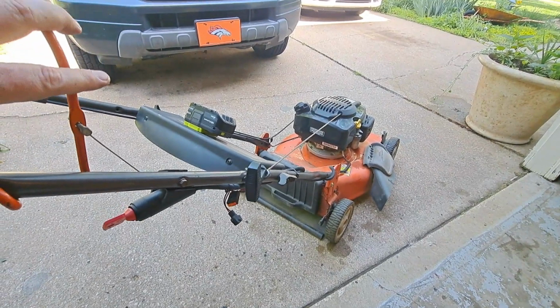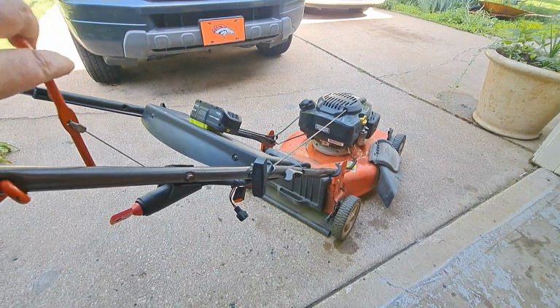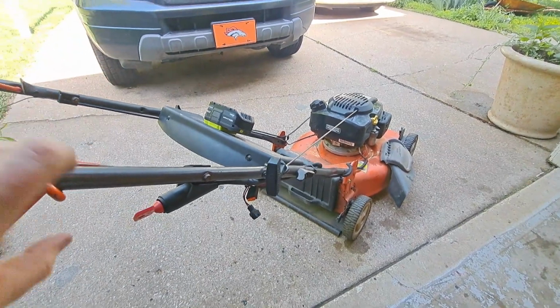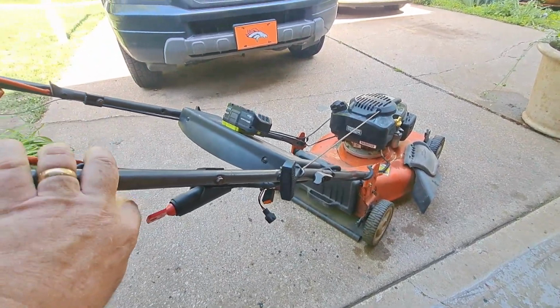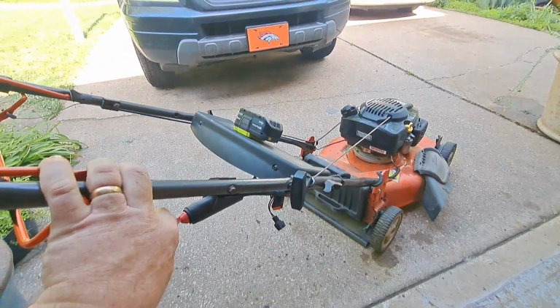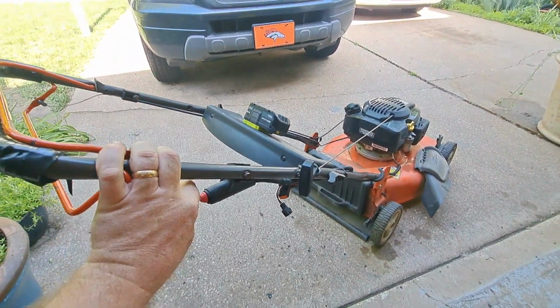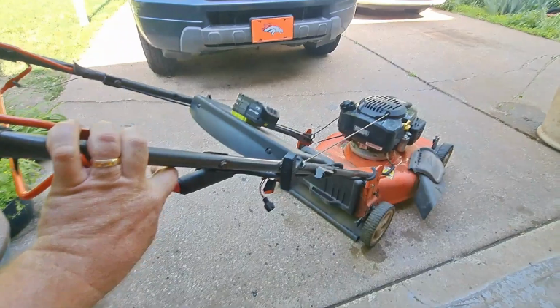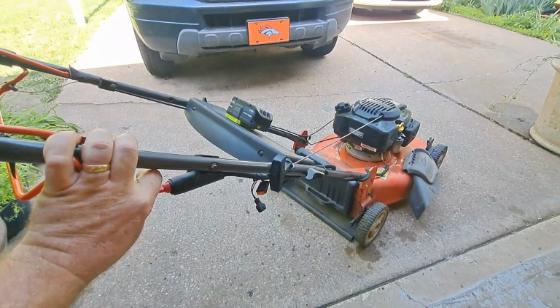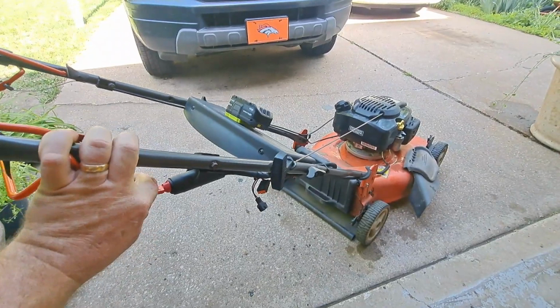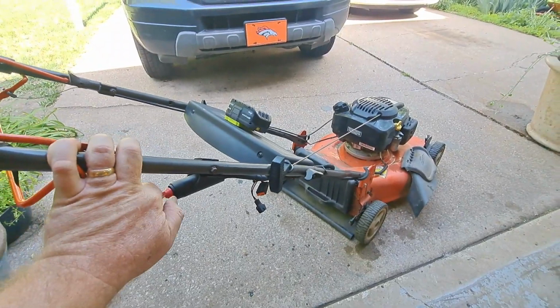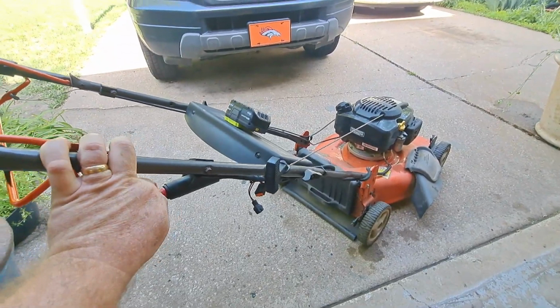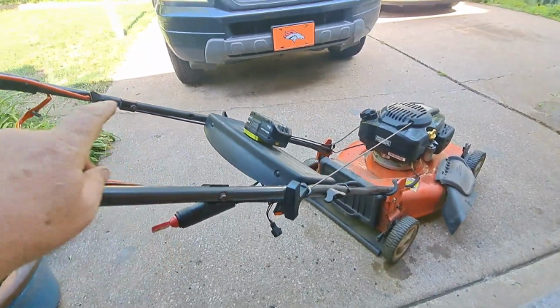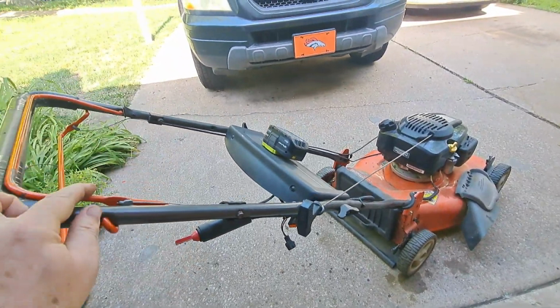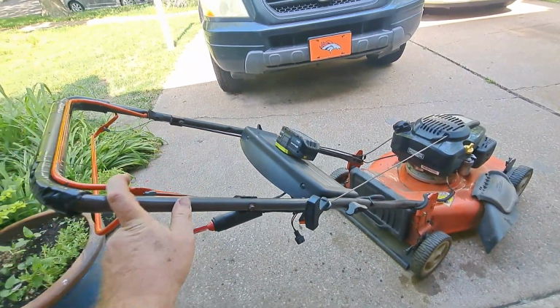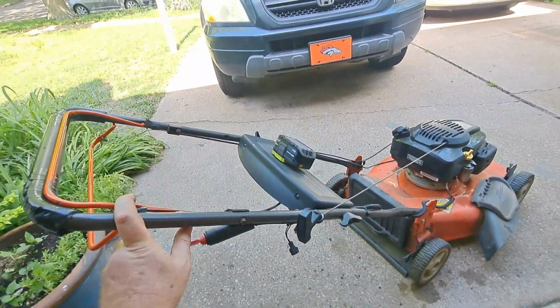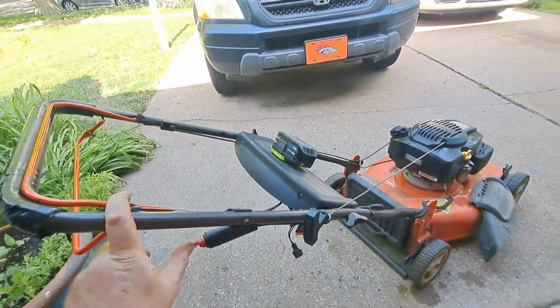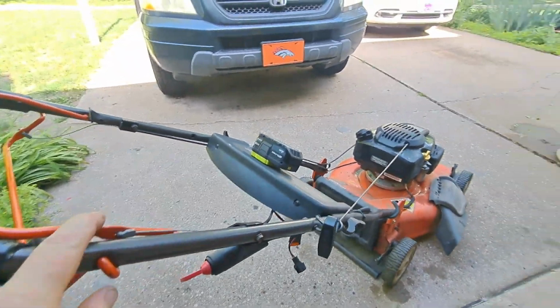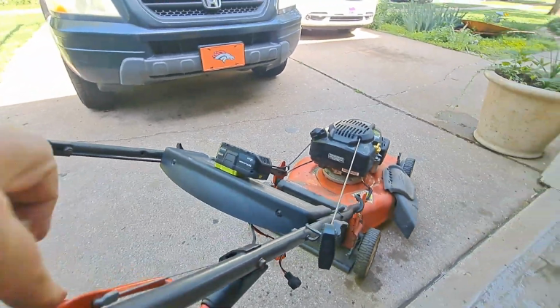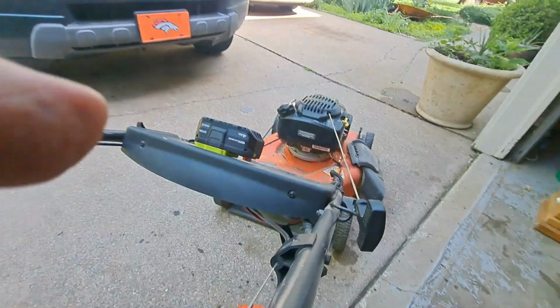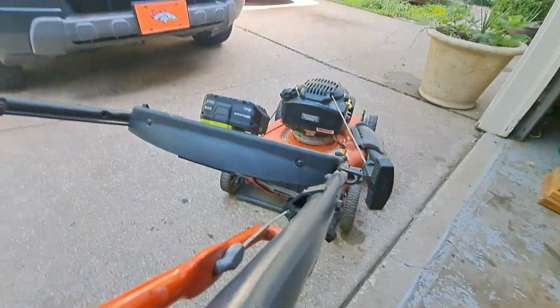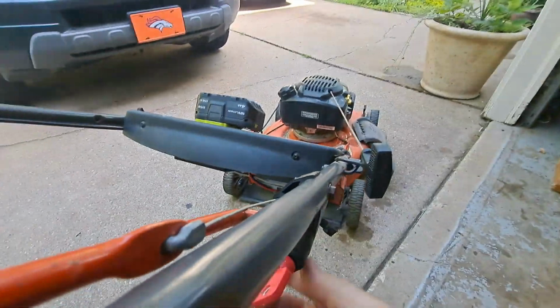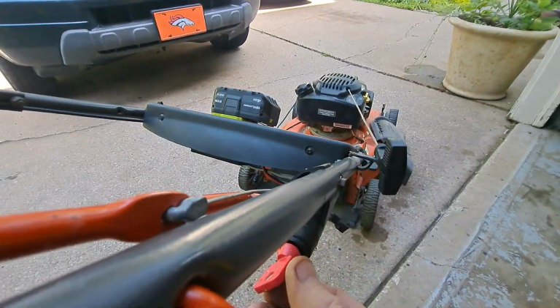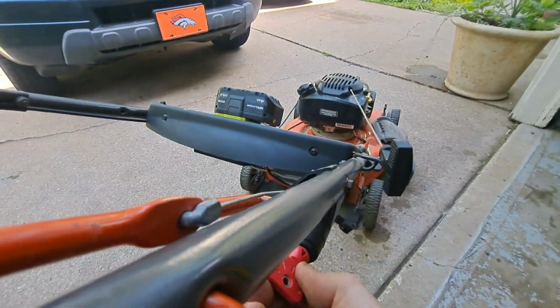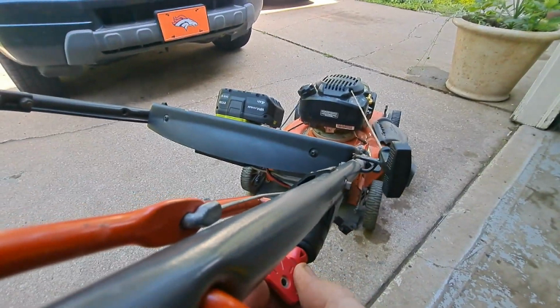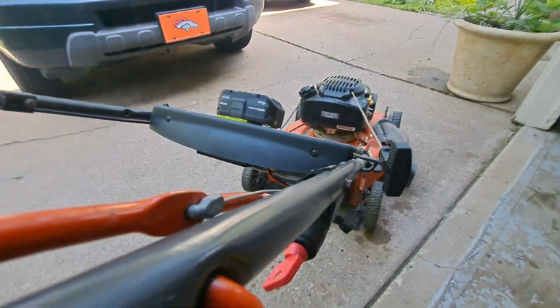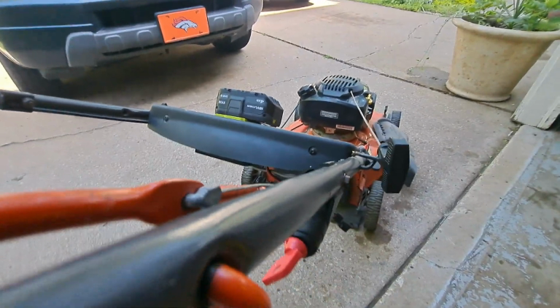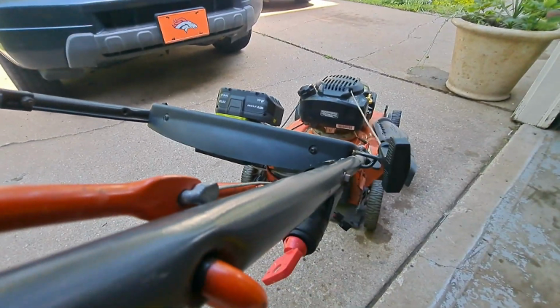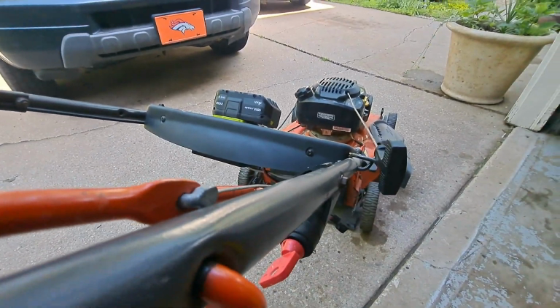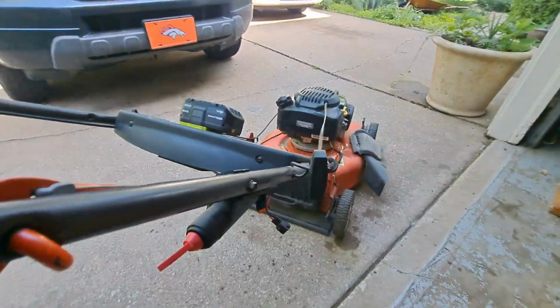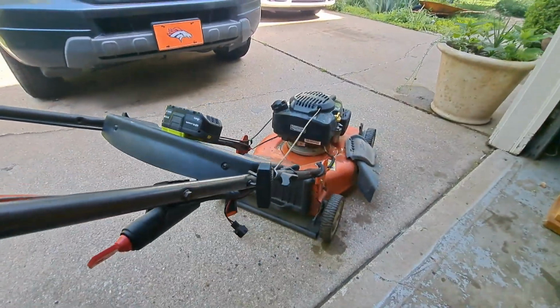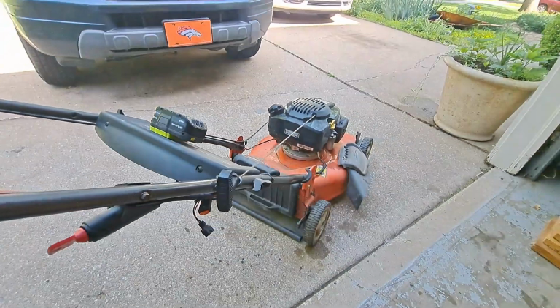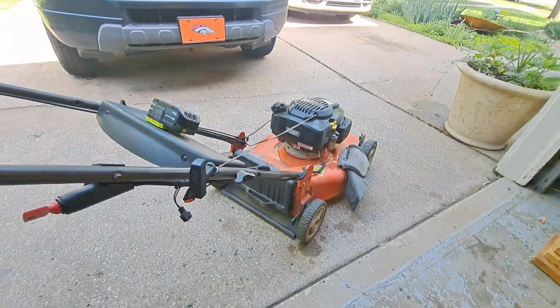Works great! Here we go, one more time. It's a little hard to hold with one hand, but — oh yeah!